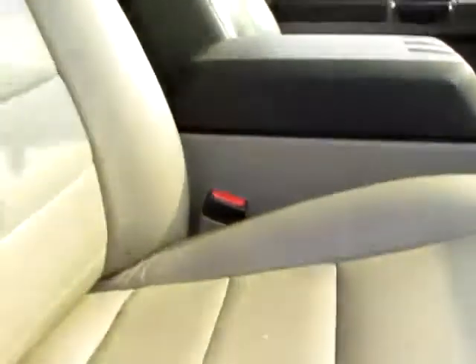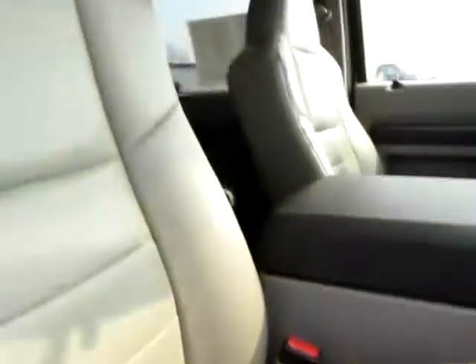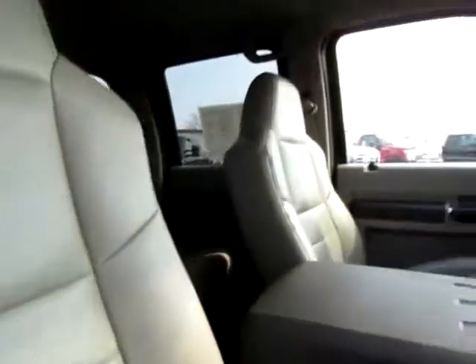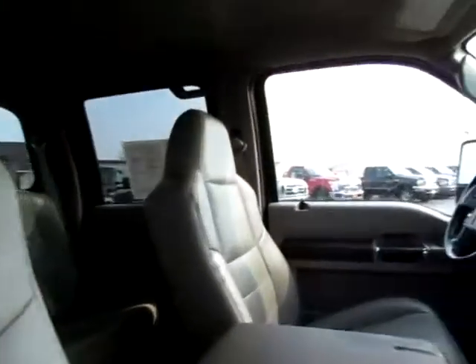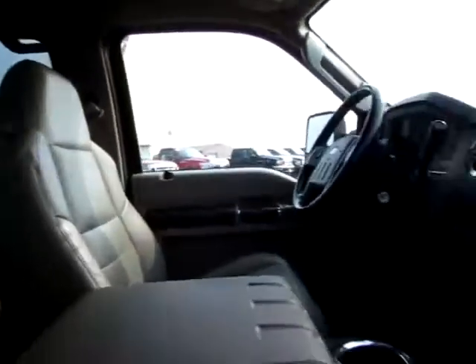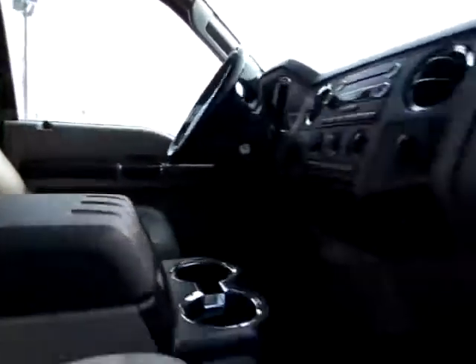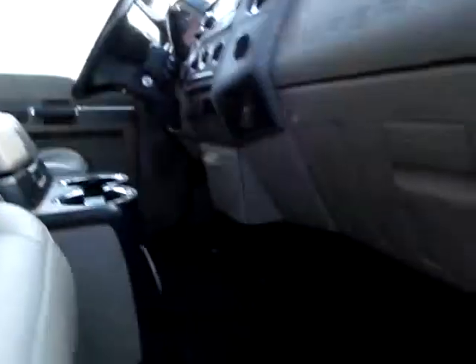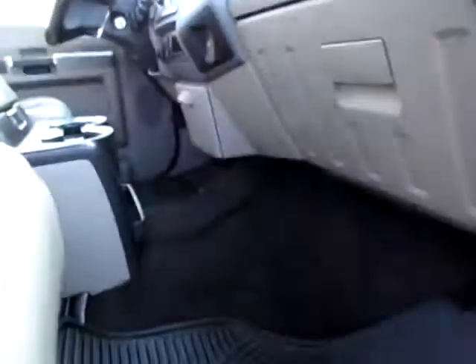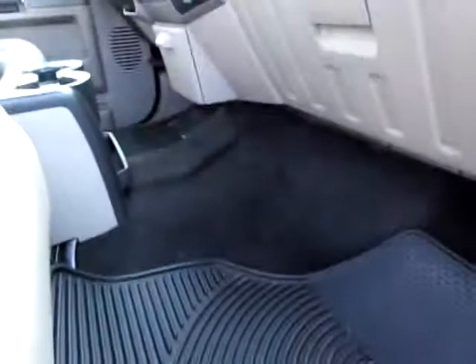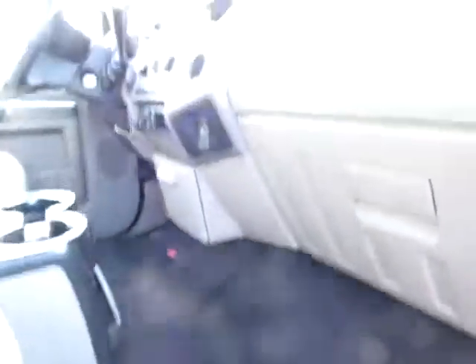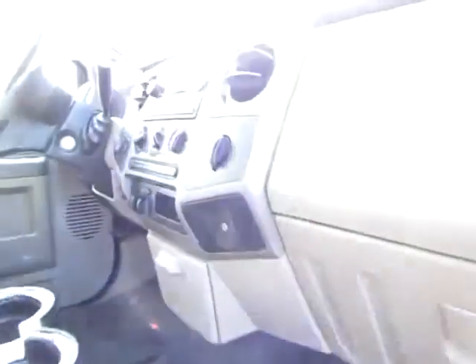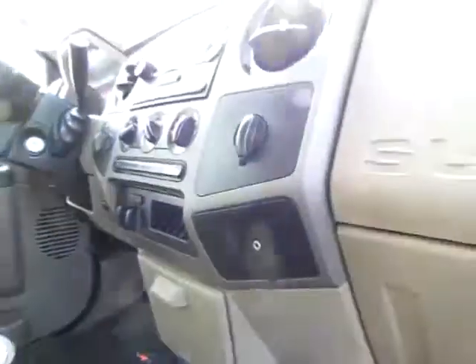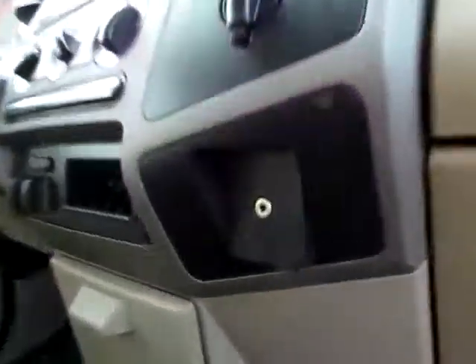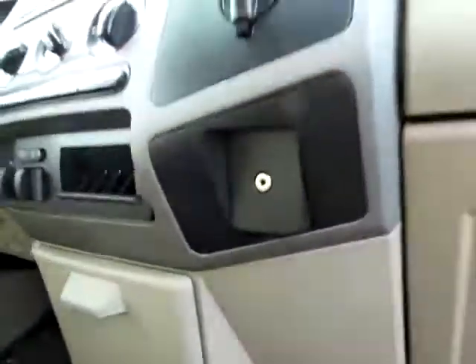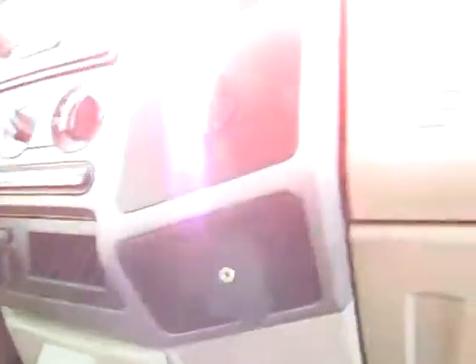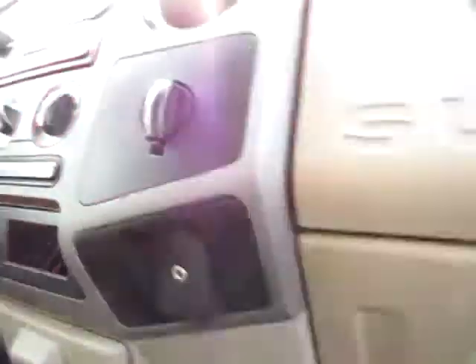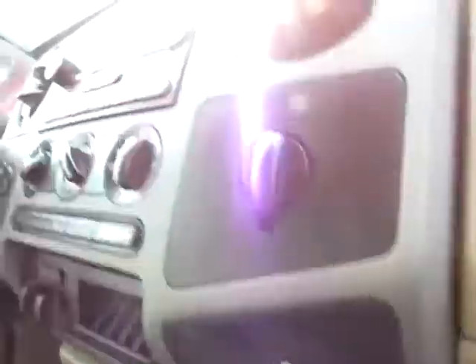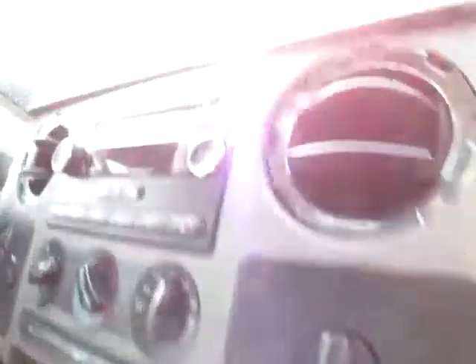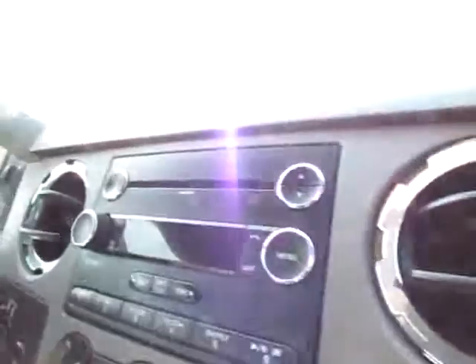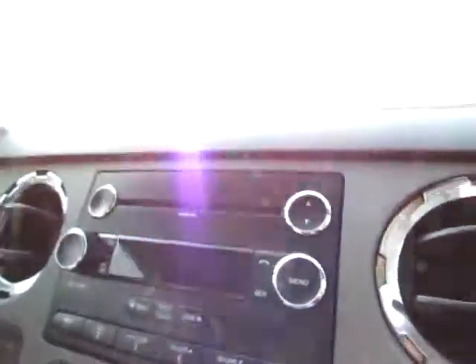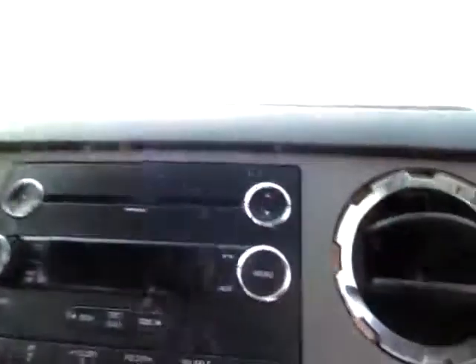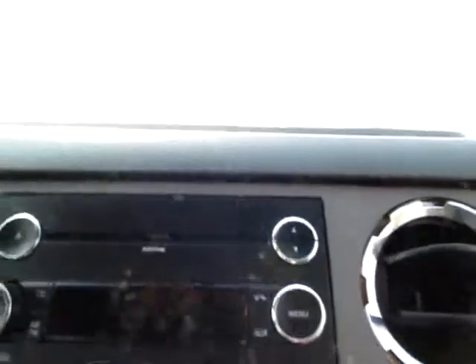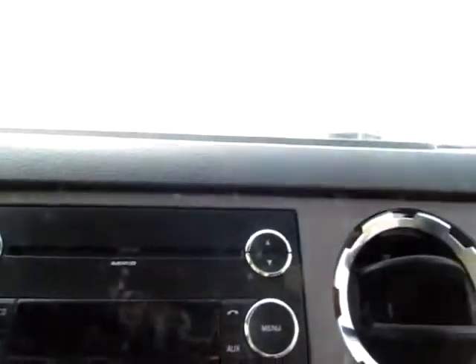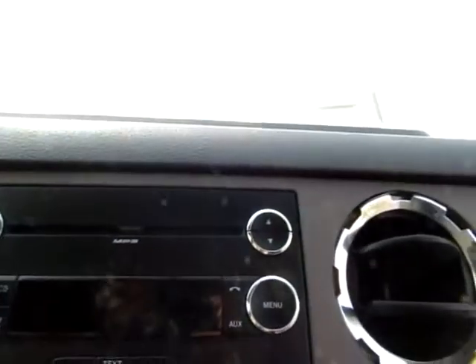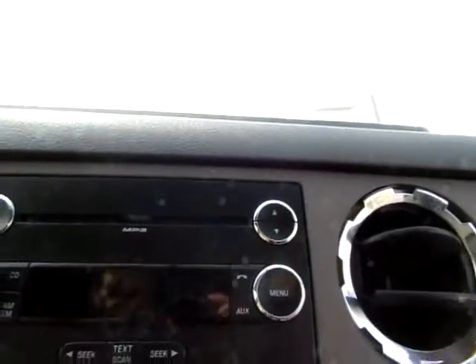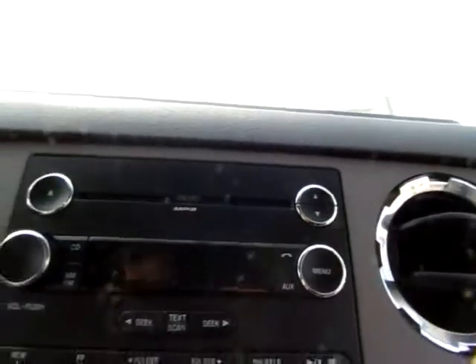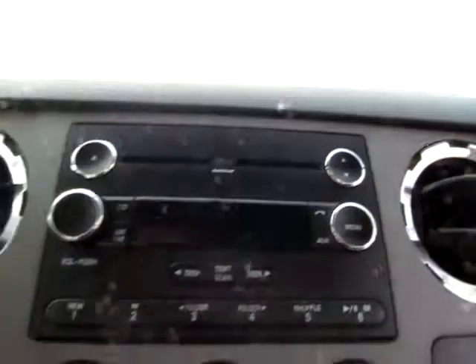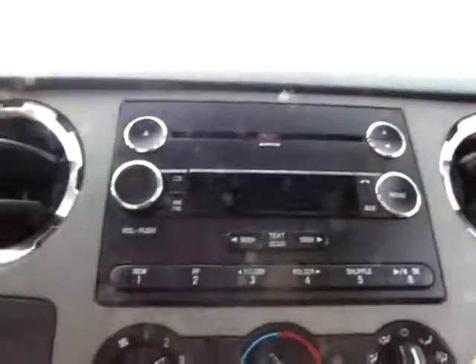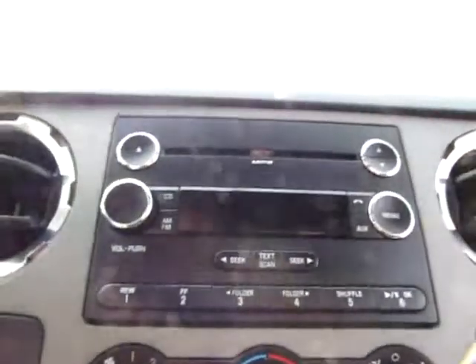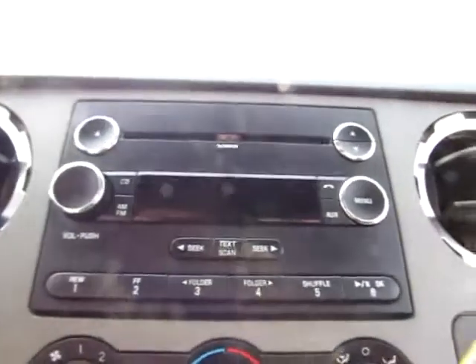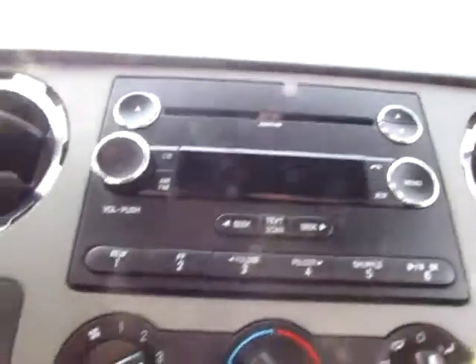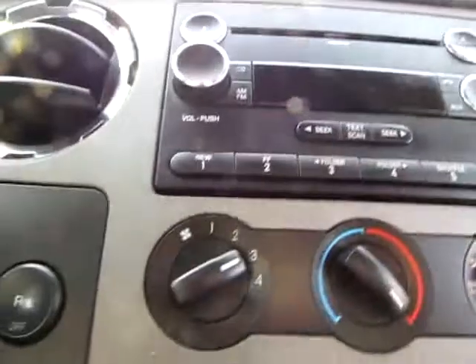Leather seats, very clean. The floors are in good condition. We've got an audio input jack — it can play MP3 files as well as a CD player. Very good on connectivity and also on safety.